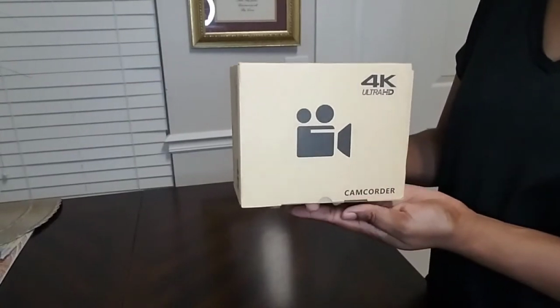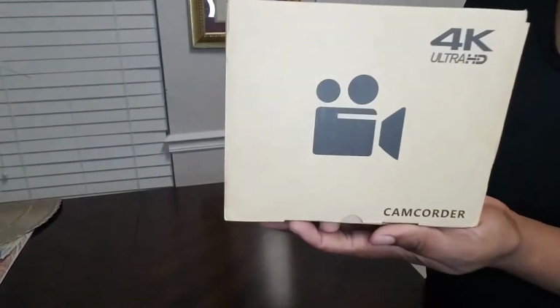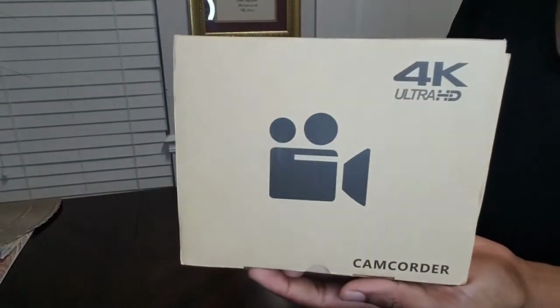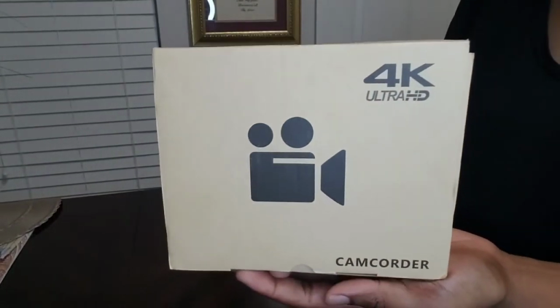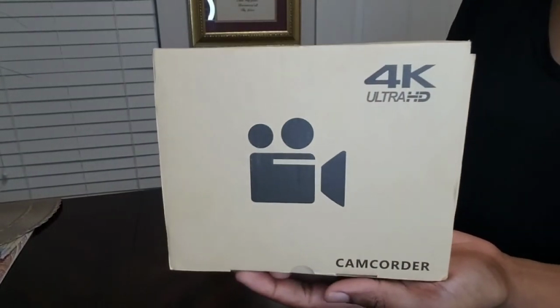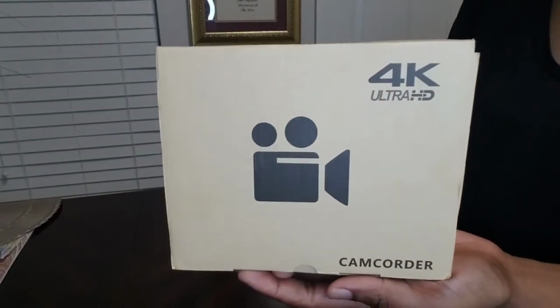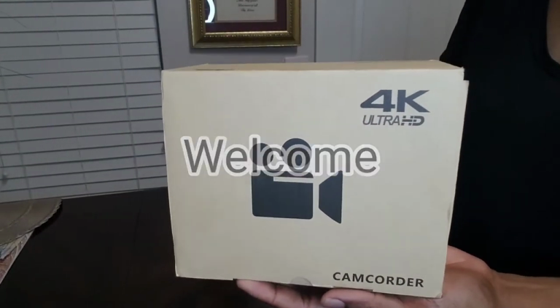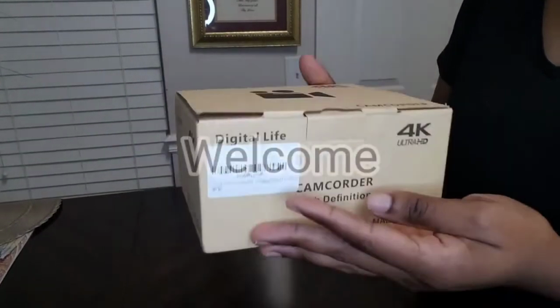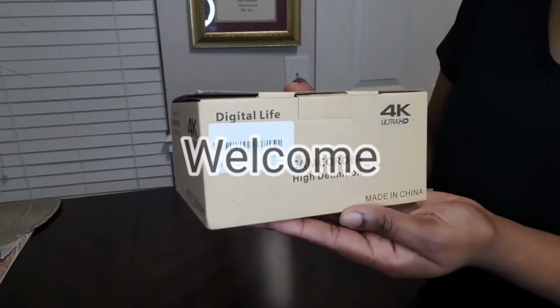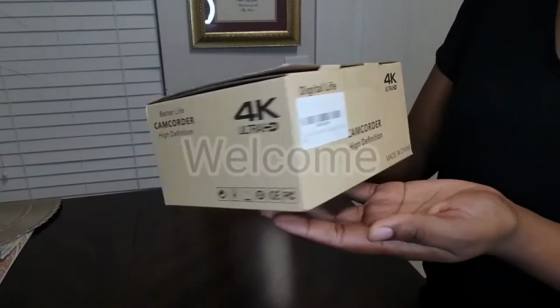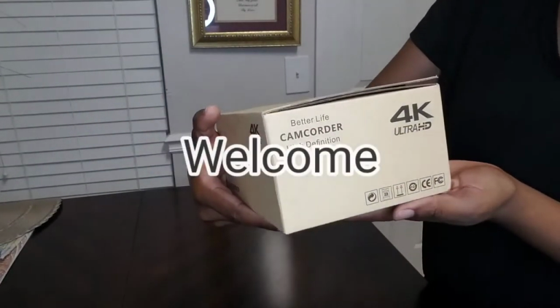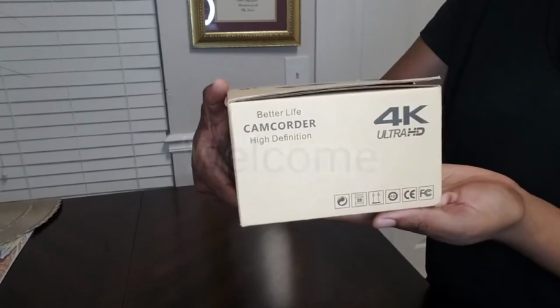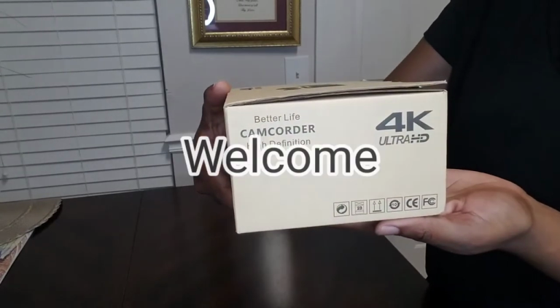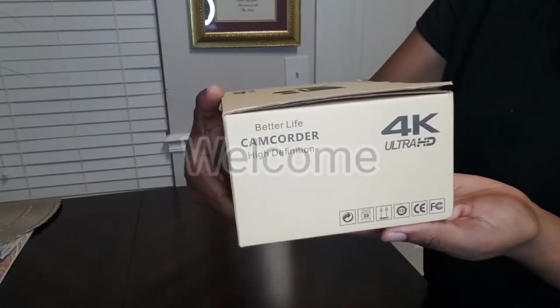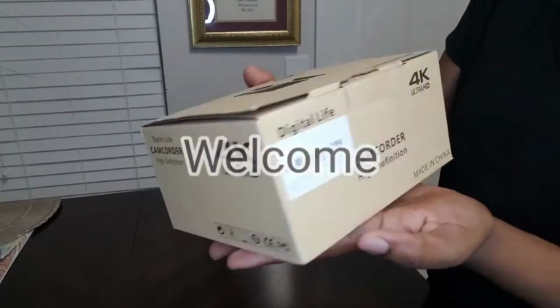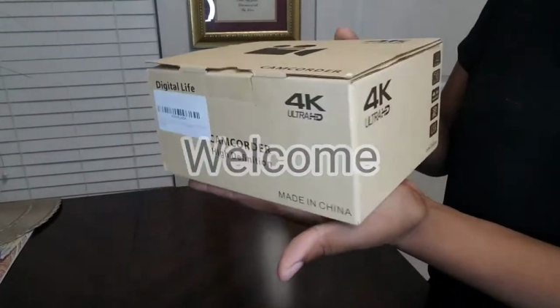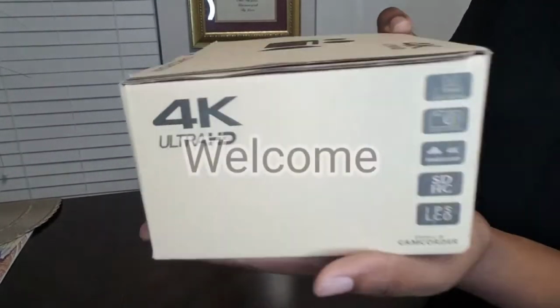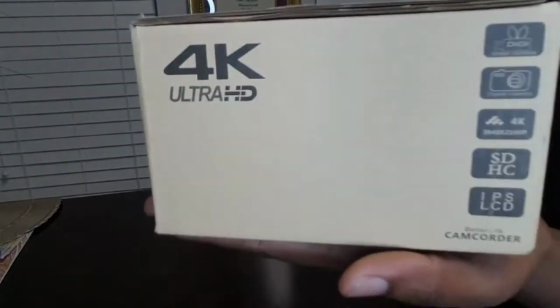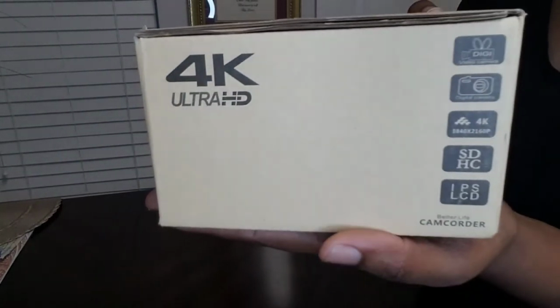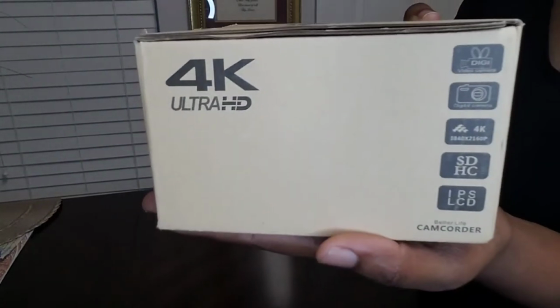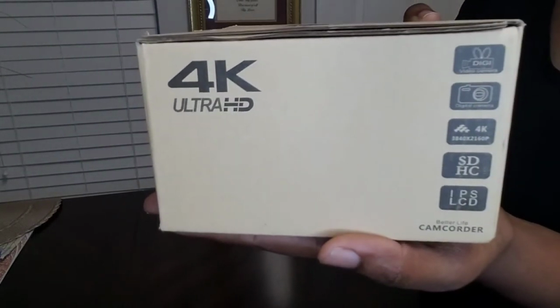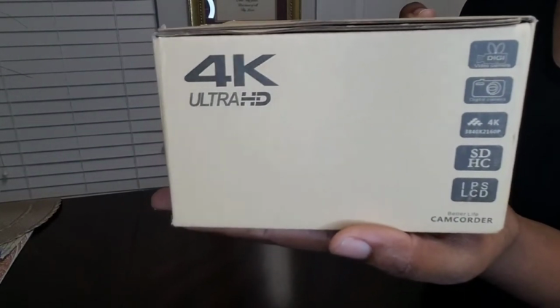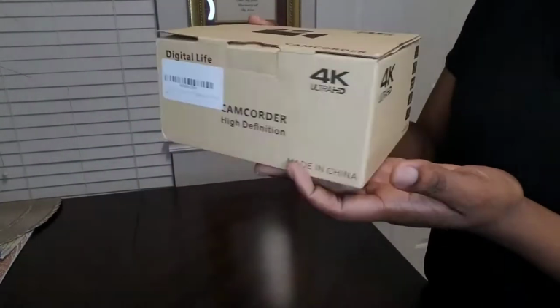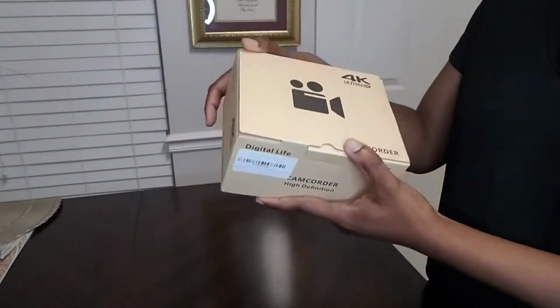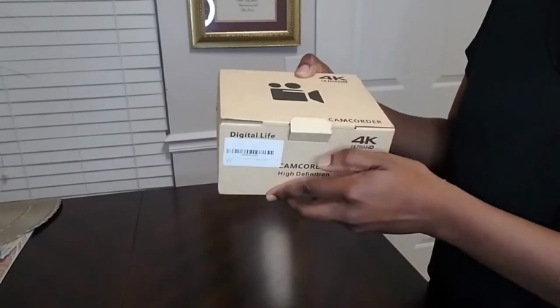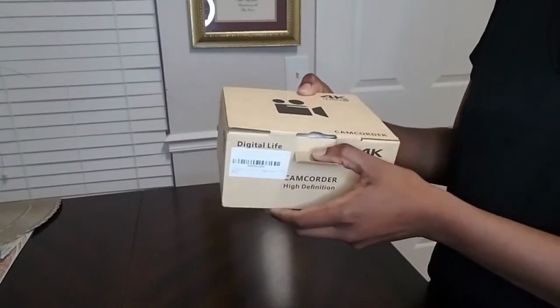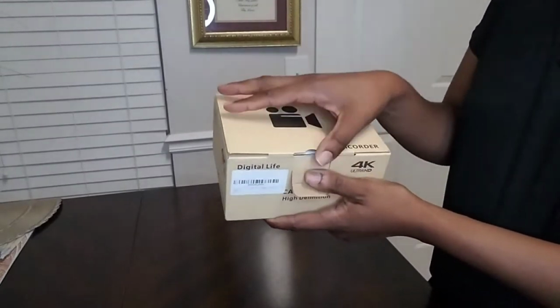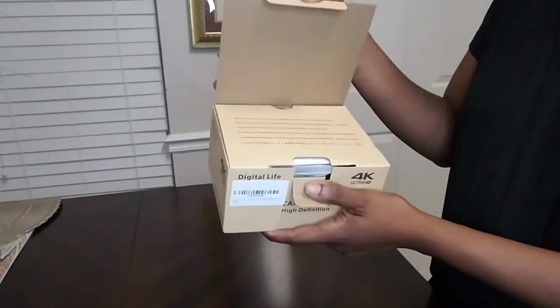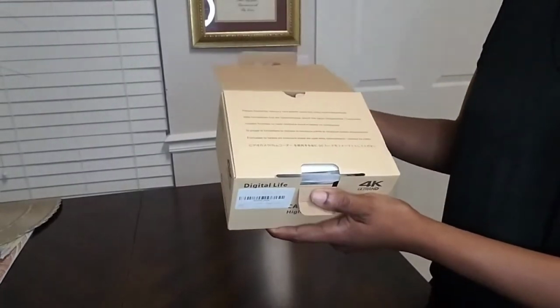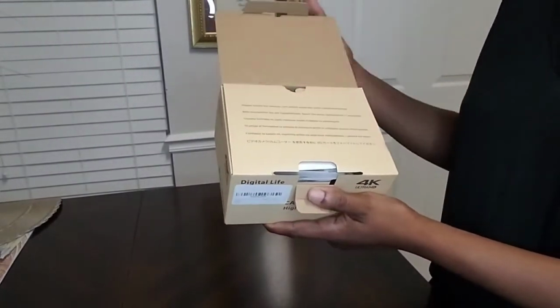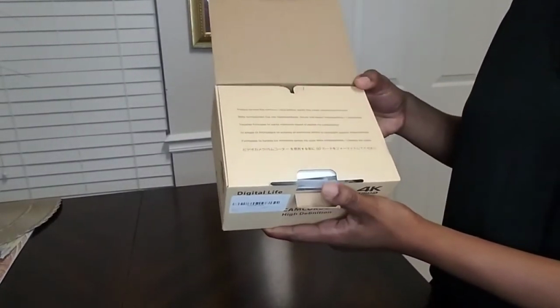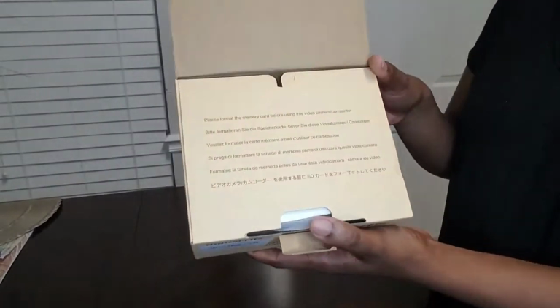Hi guys, welcome back to the Momma Nurse channel where we discuss everything nursing, motherhood, and lifestyle. I'm Vanessa. Please subscribe to this channel and make sure you hit the notification bell so you can be notified every time I drop a new video.